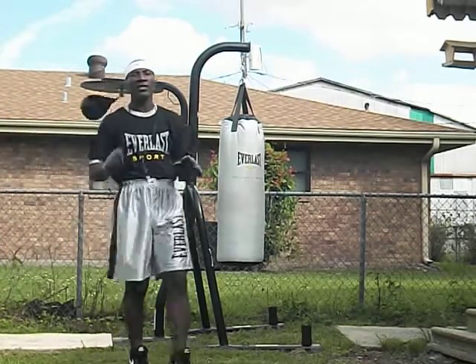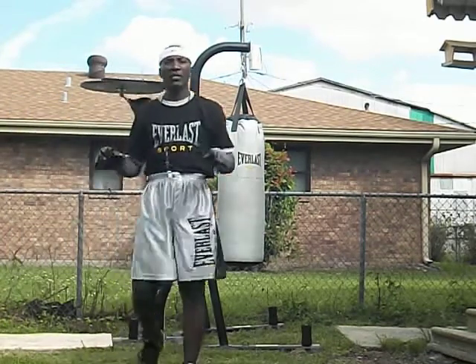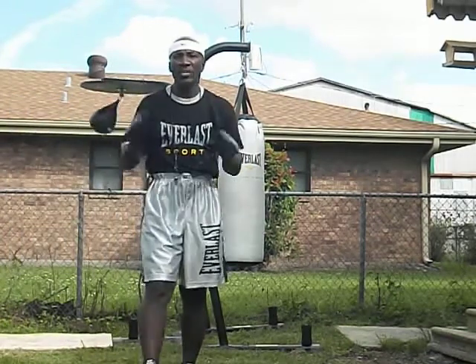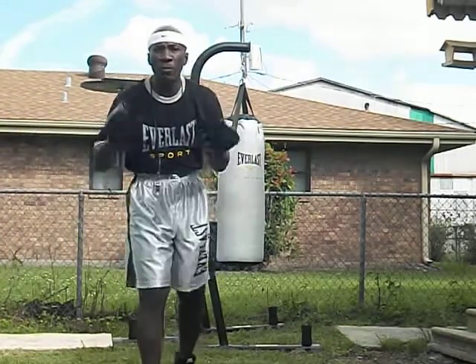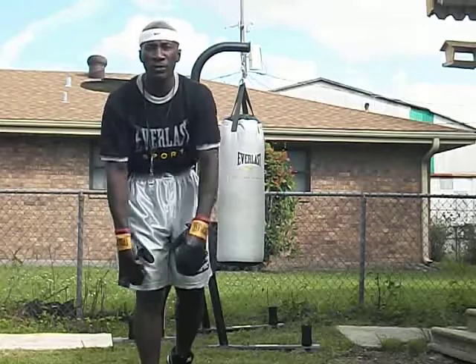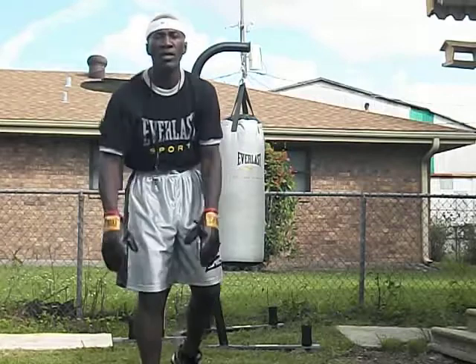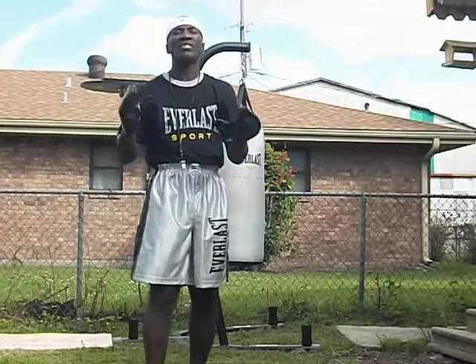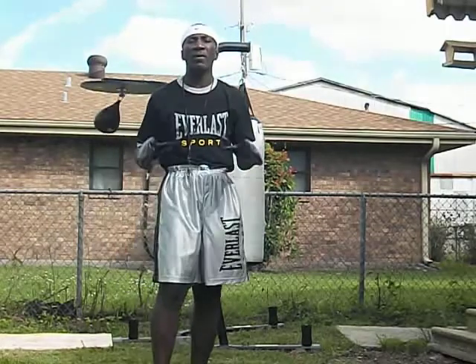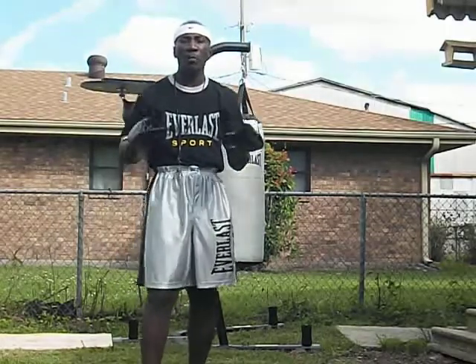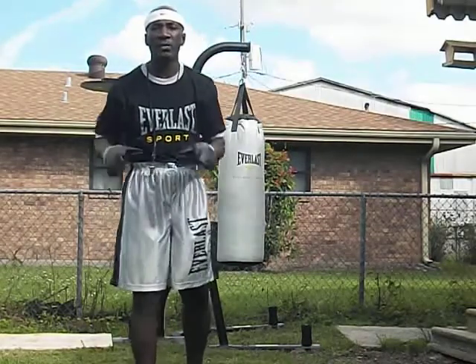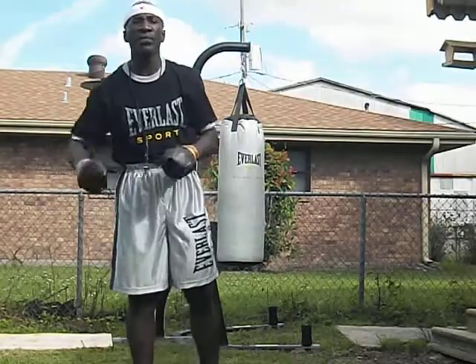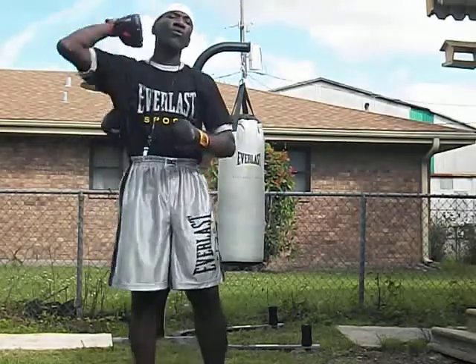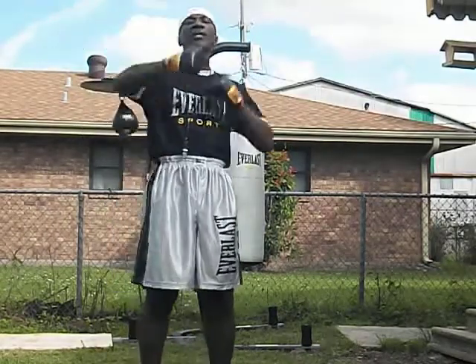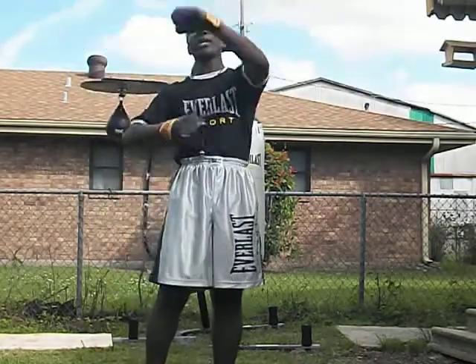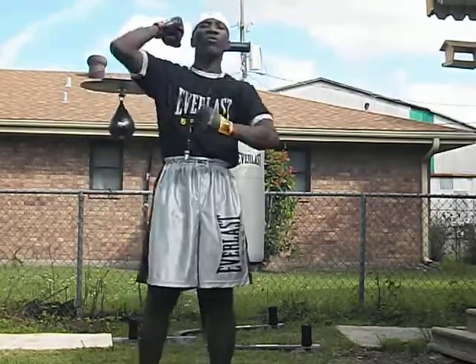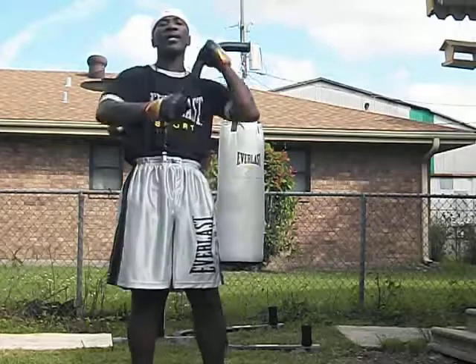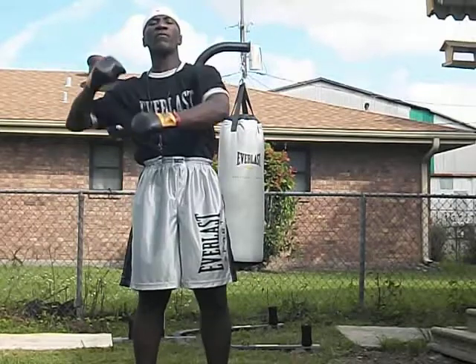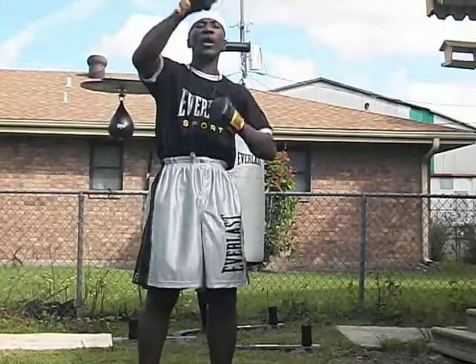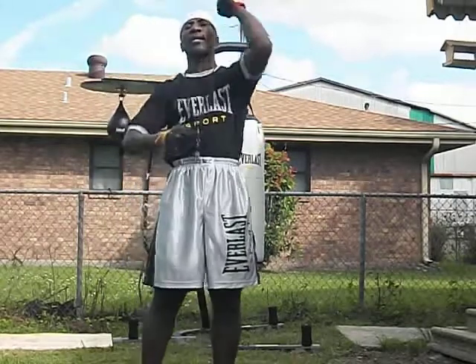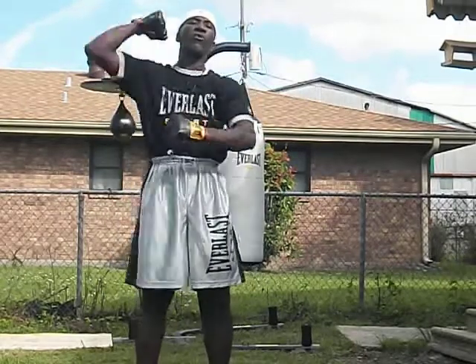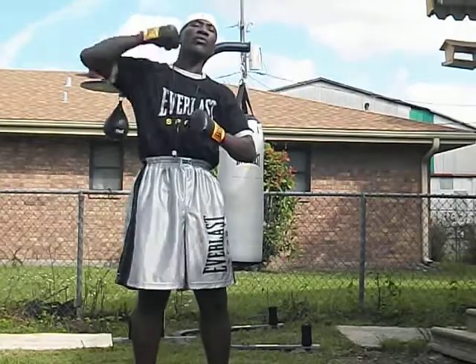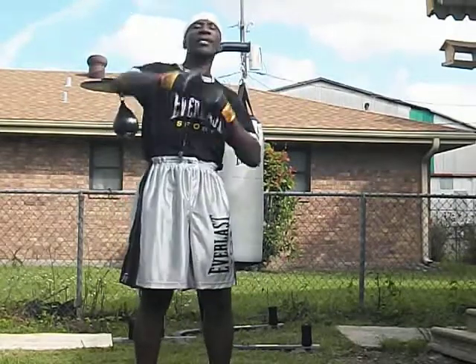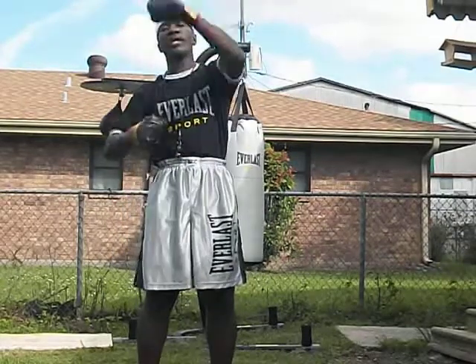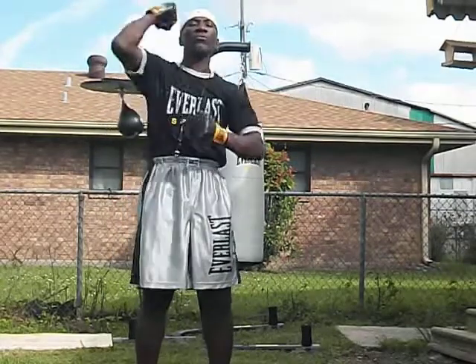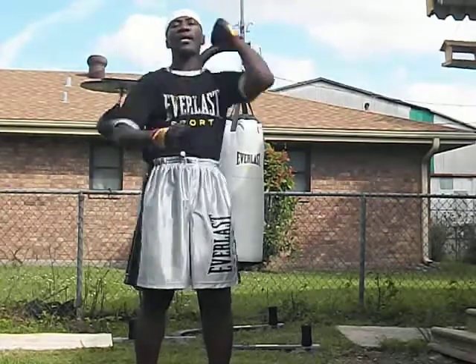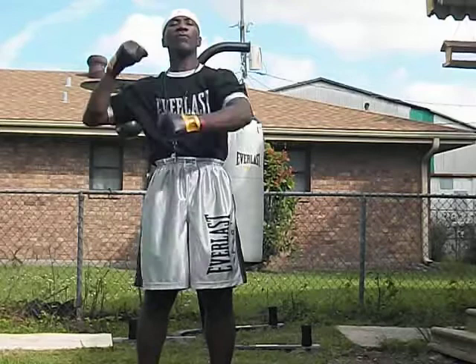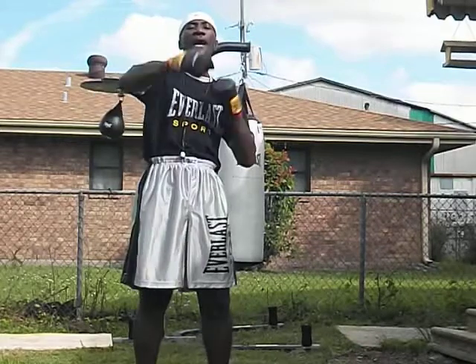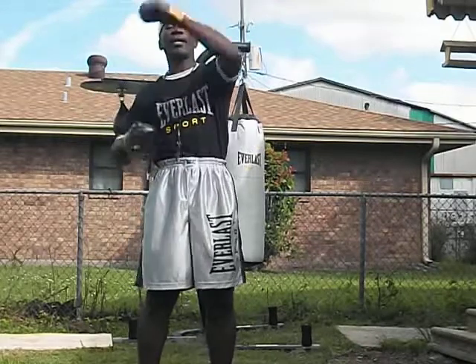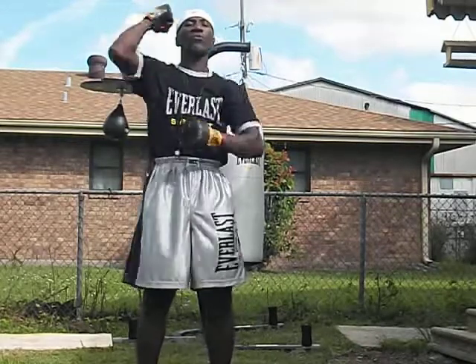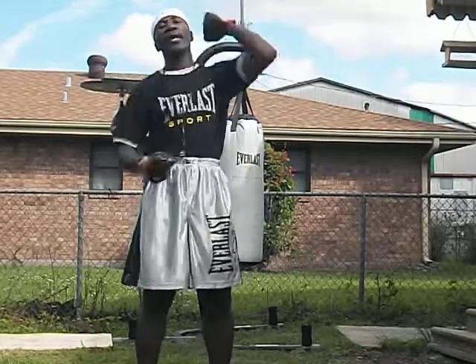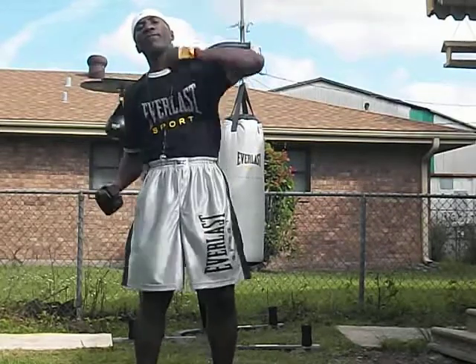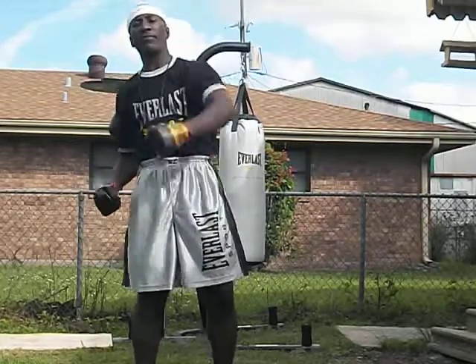Now, Speed Bag Triple Paranormal. Speed Bag Triple Paranormal is right, left, right, left, right, left, right, right, right, left, left, right, right, left, left, right, left.